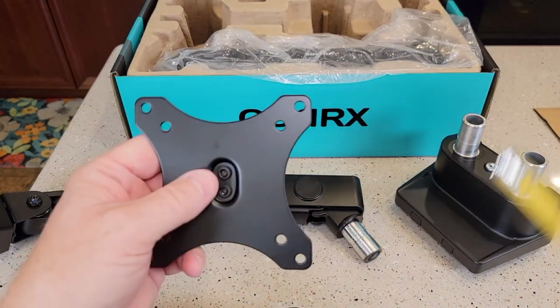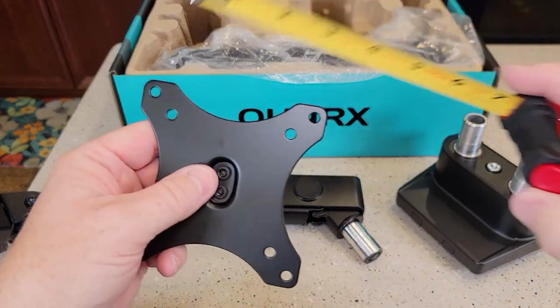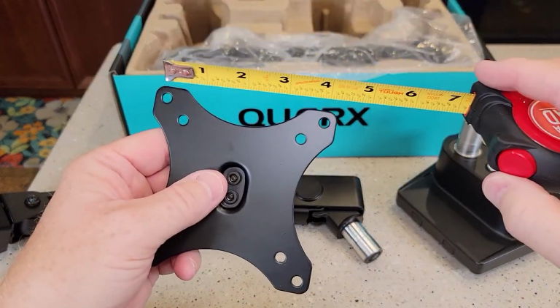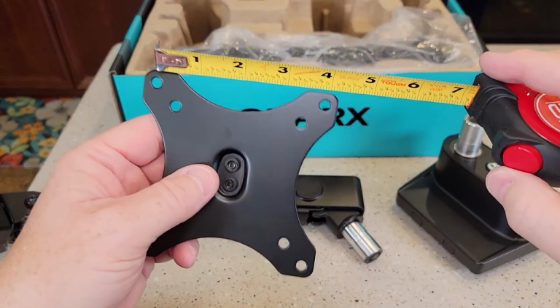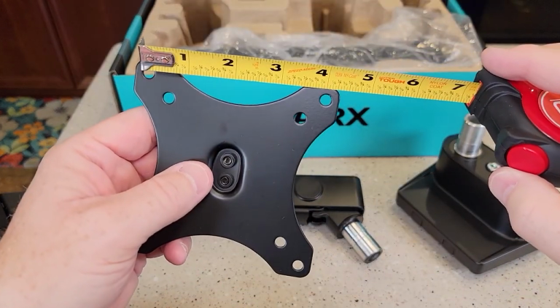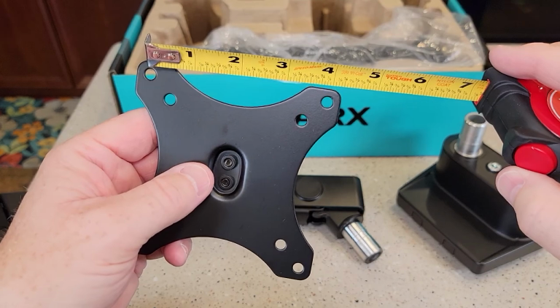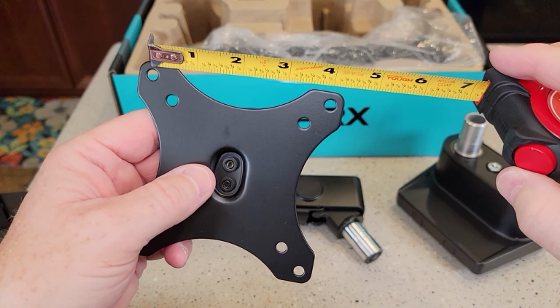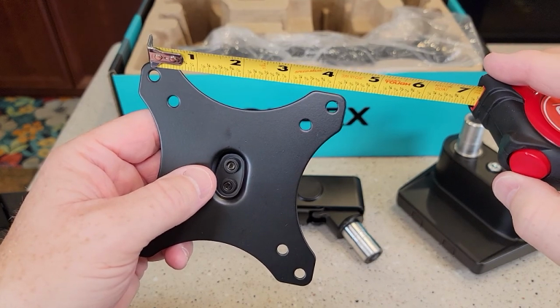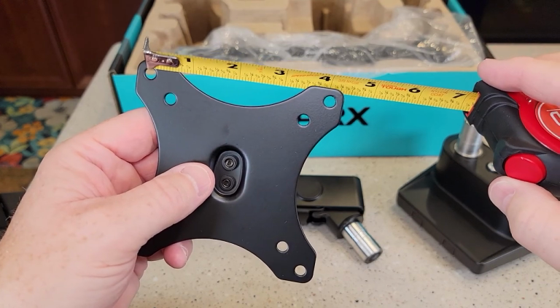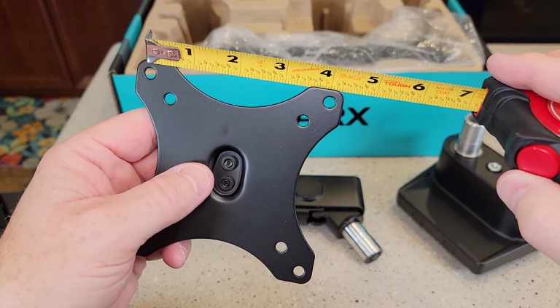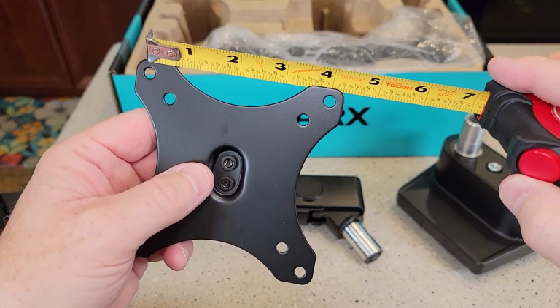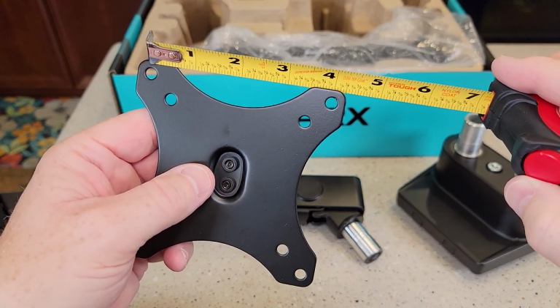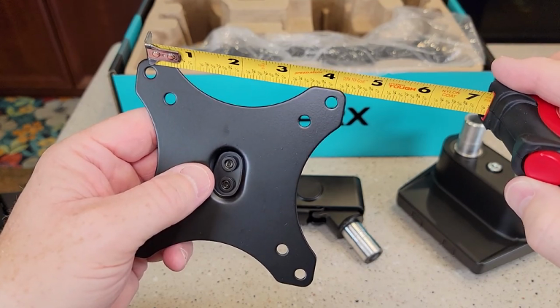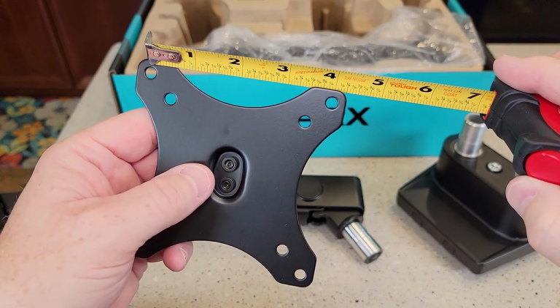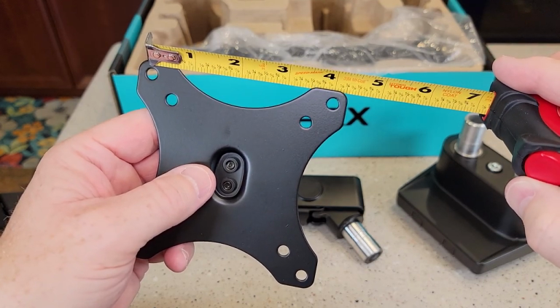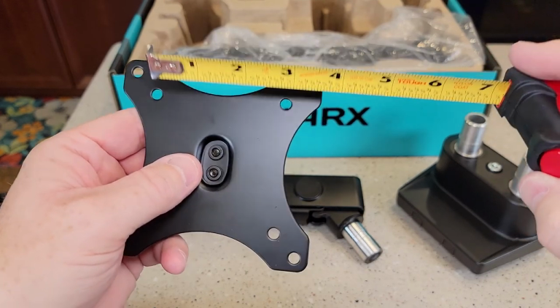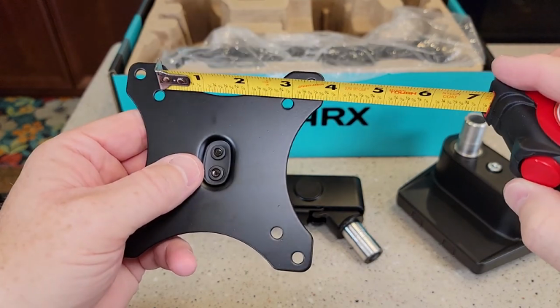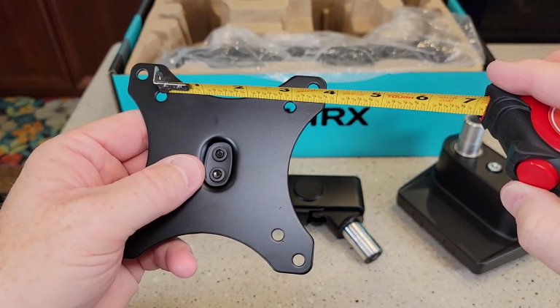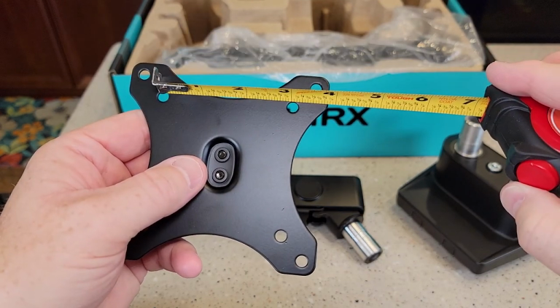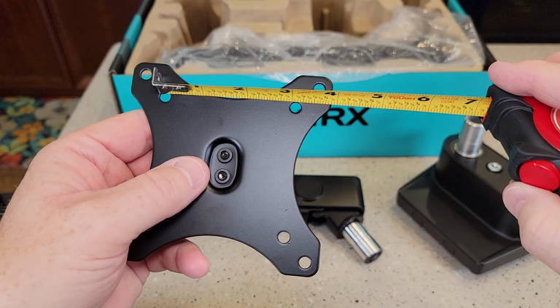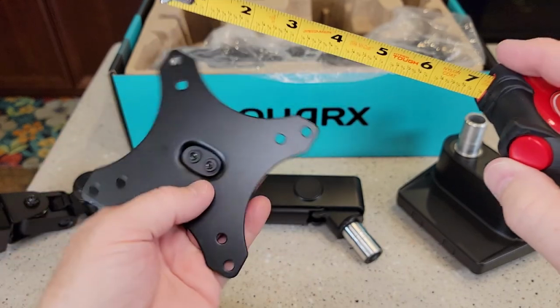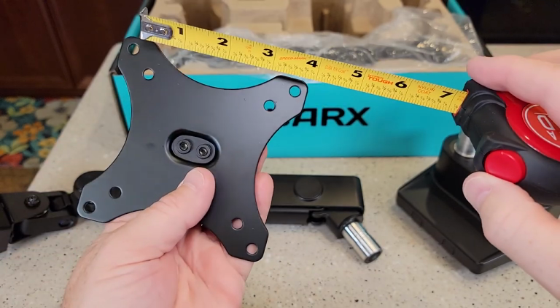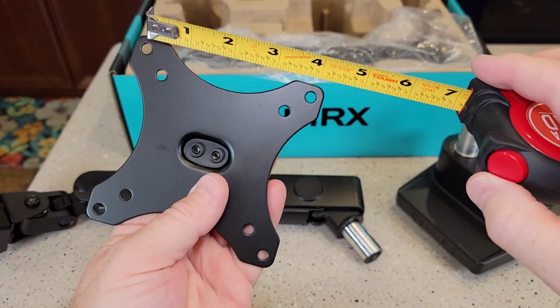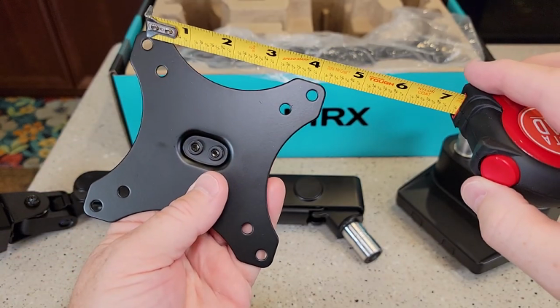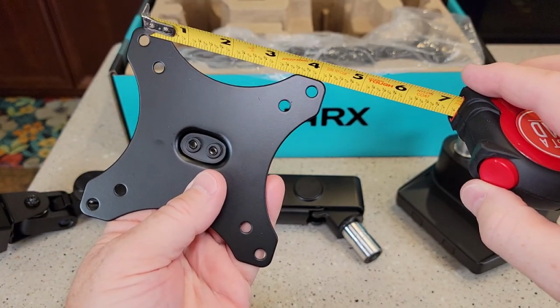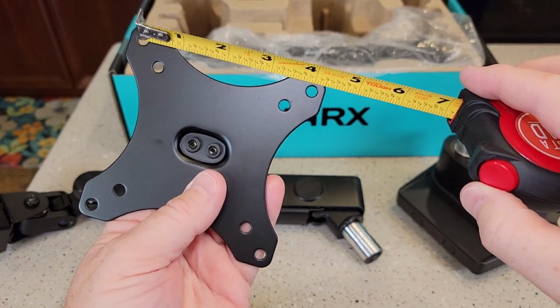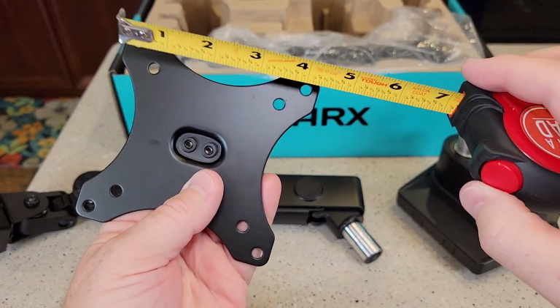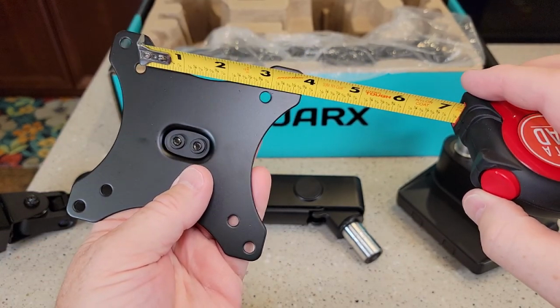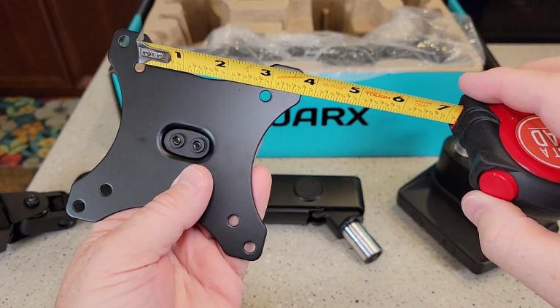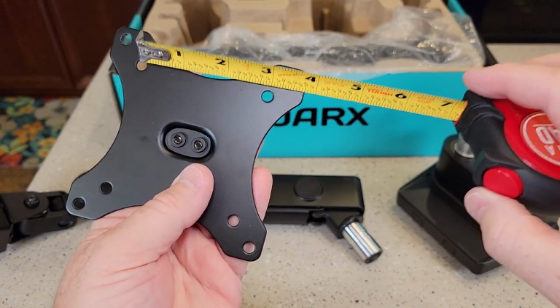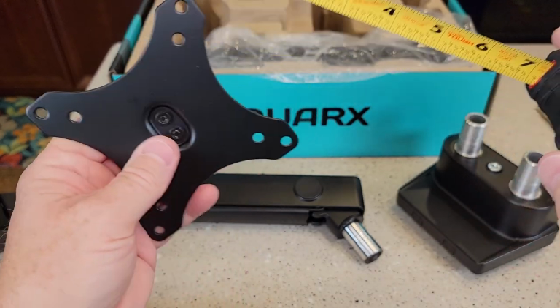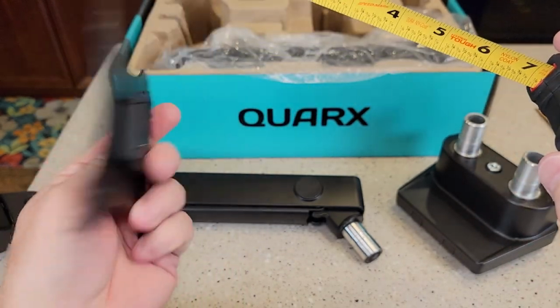Here's the monitor plate. The top screws are exactly four inches apart, the bottom screws are three inches apart. And then this way they're four and three, so it's like a square.